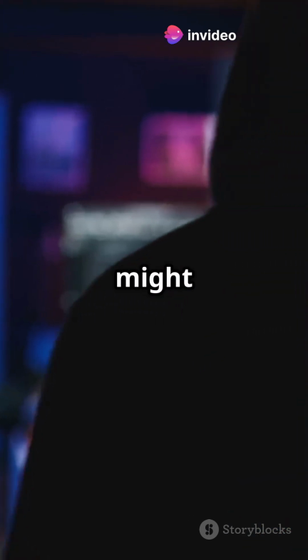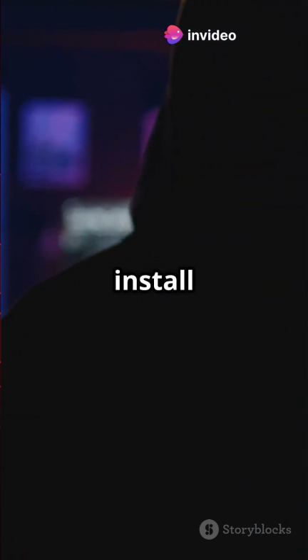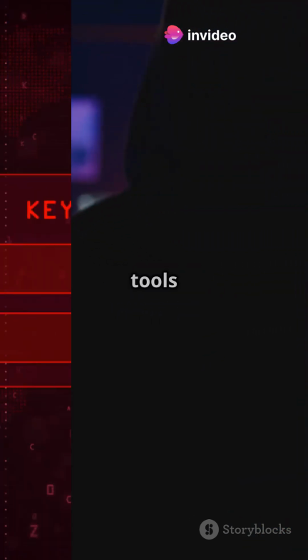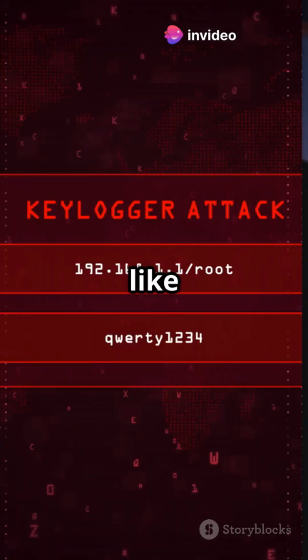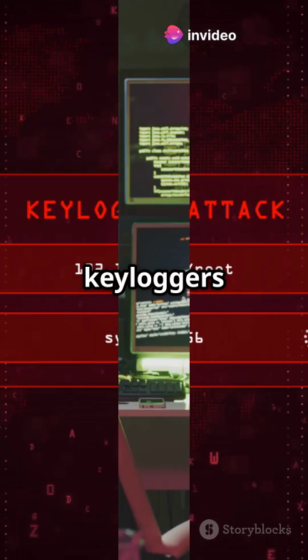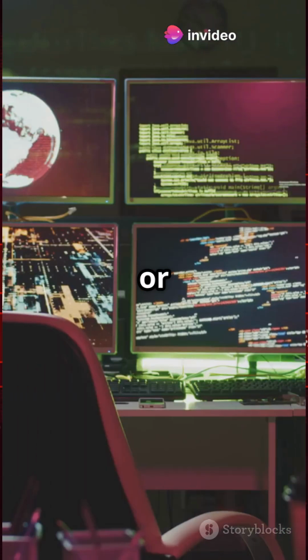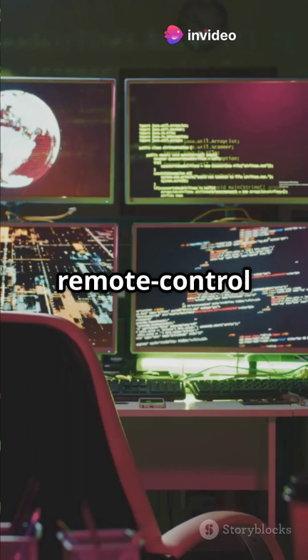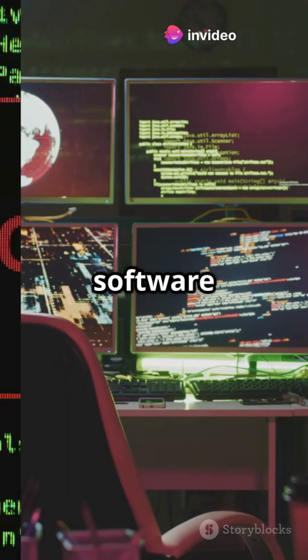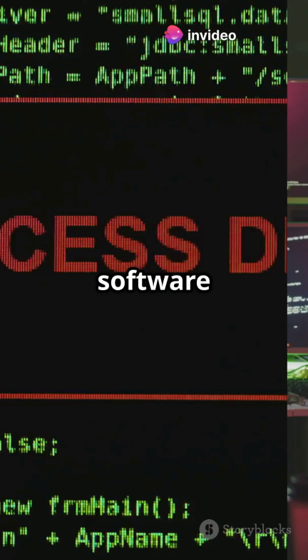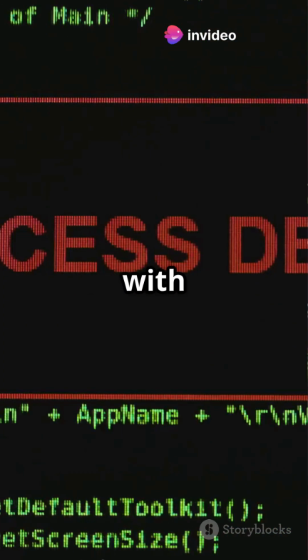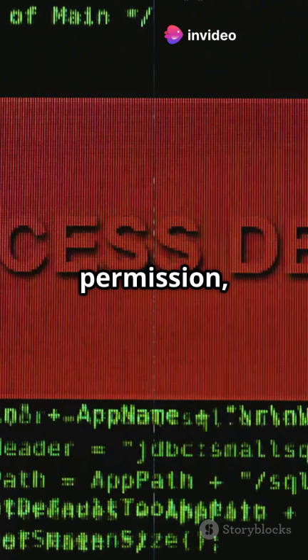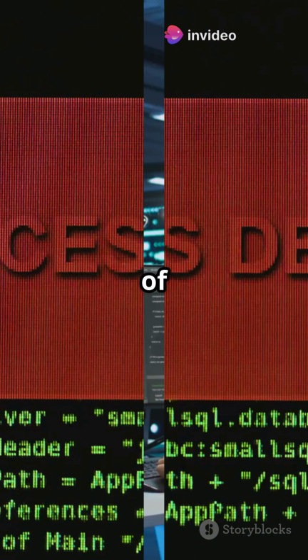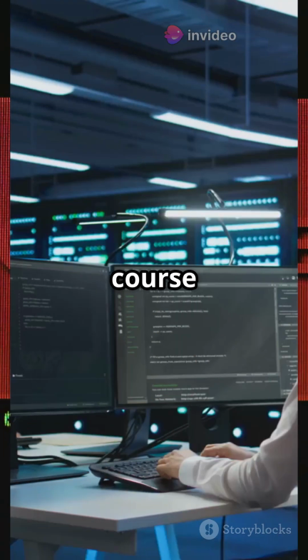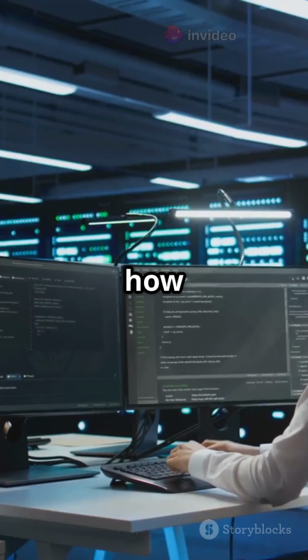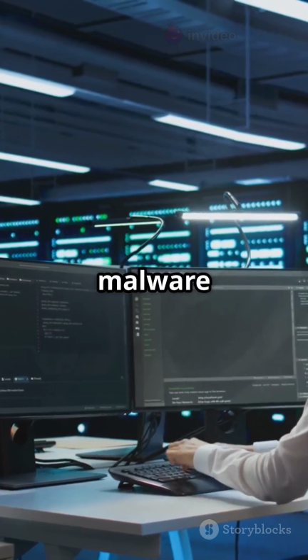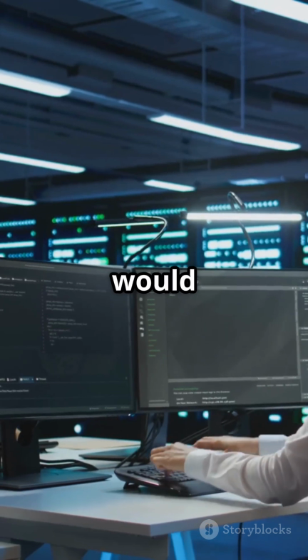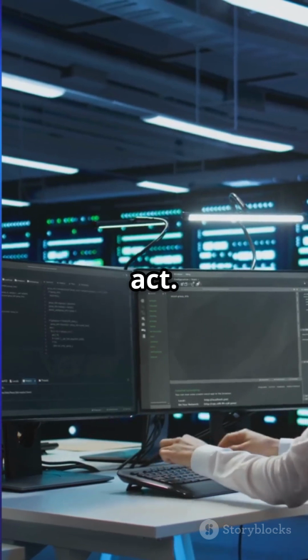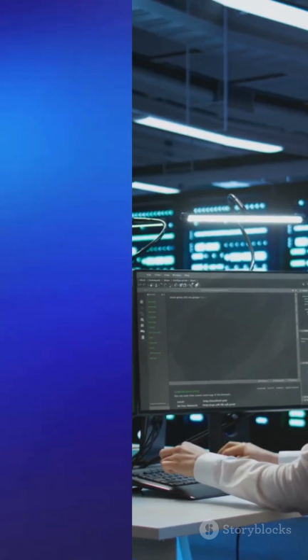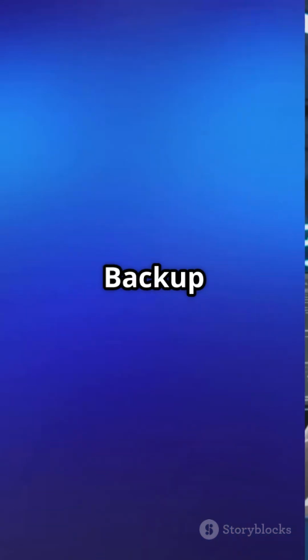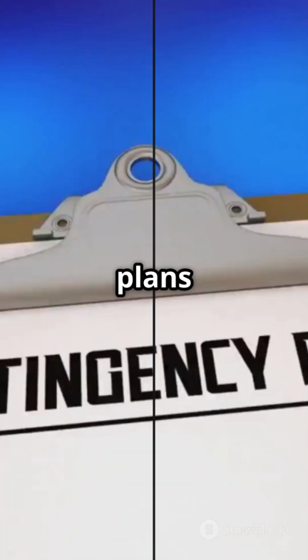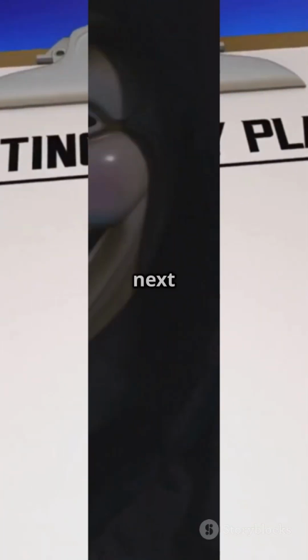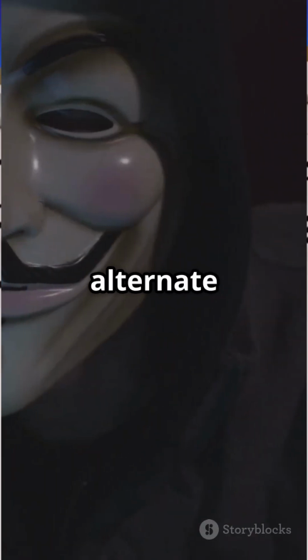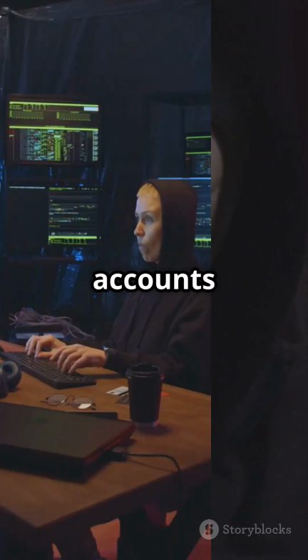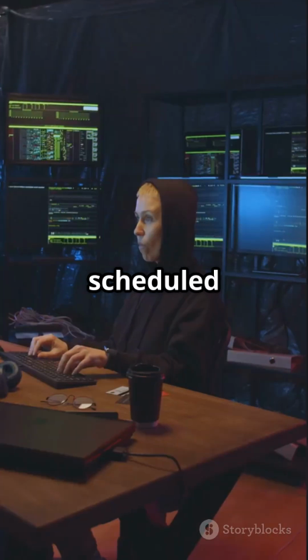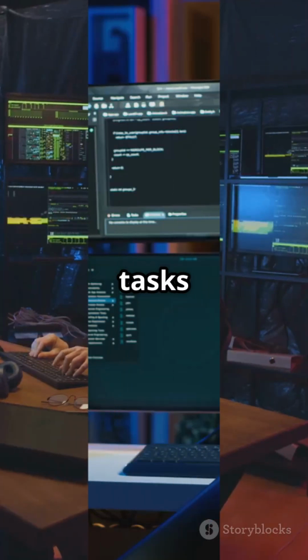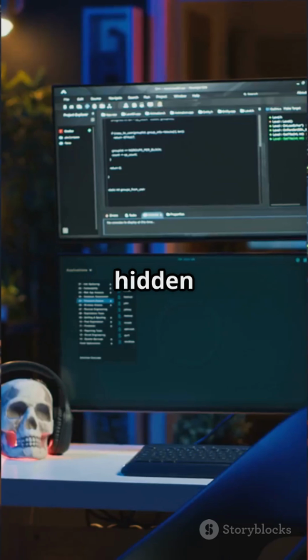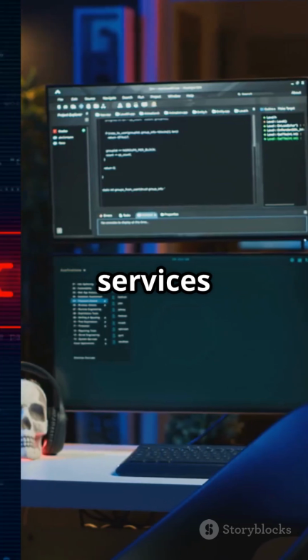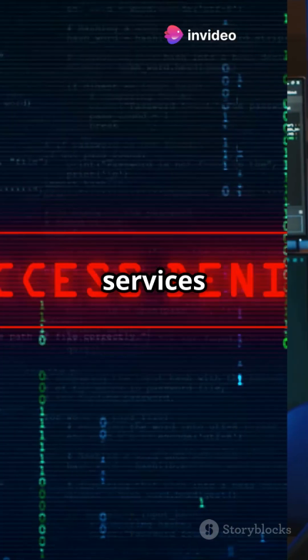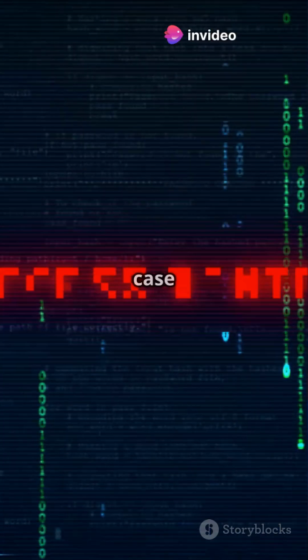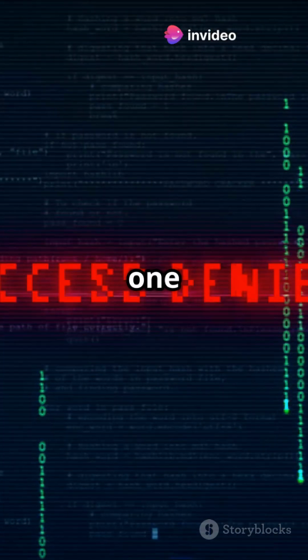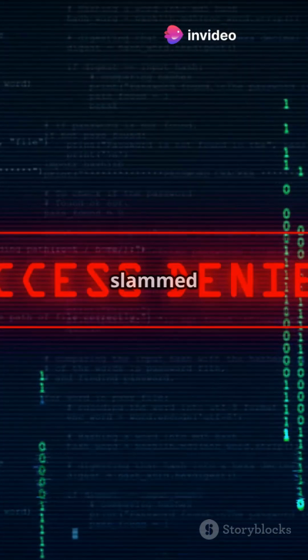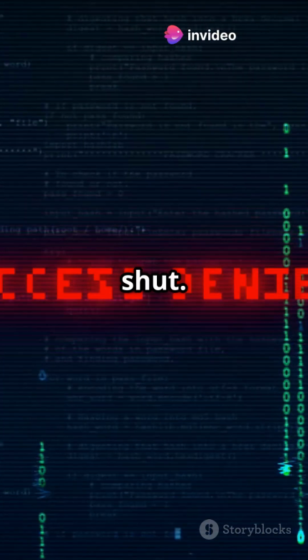Third, they might install special tools like keyloggers or remote control software — only with permission, of course — to see how real malware would act. Backup plans come next: alternate accounts, scheduled tasks, and hidden services, just in case one door gets slammed shut.